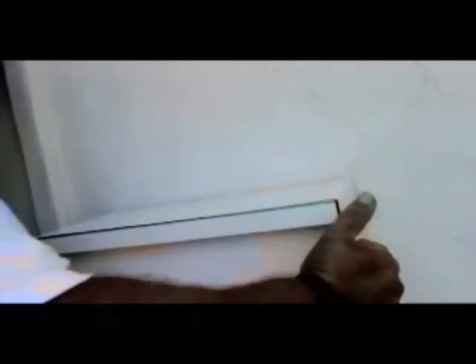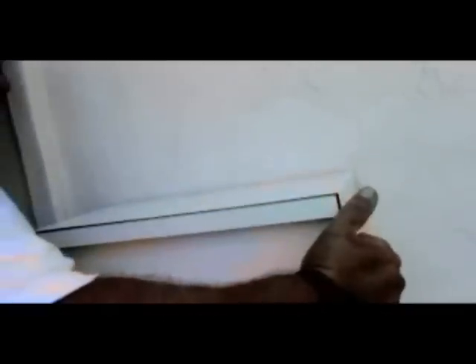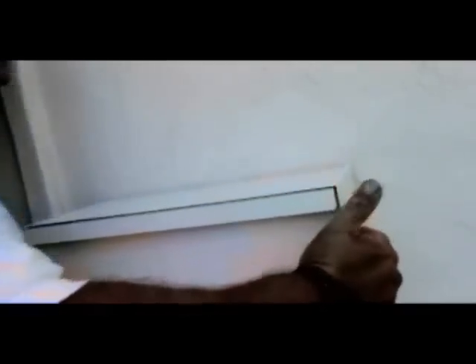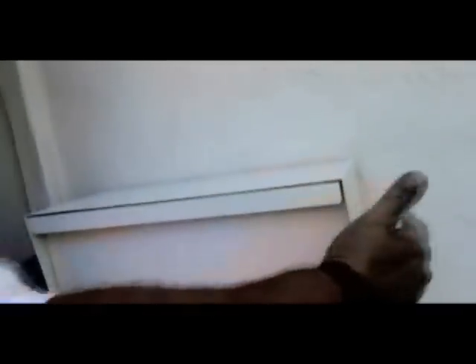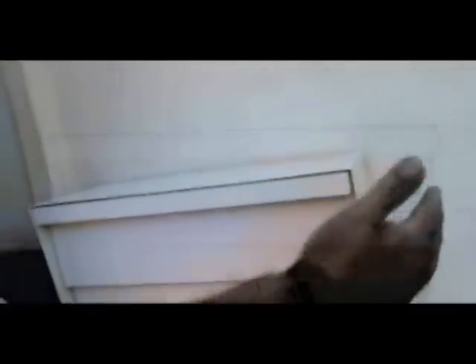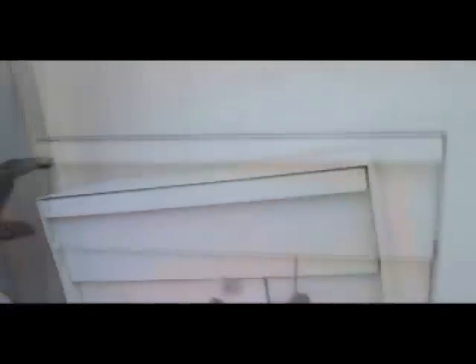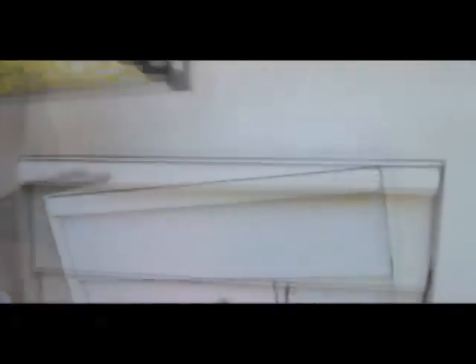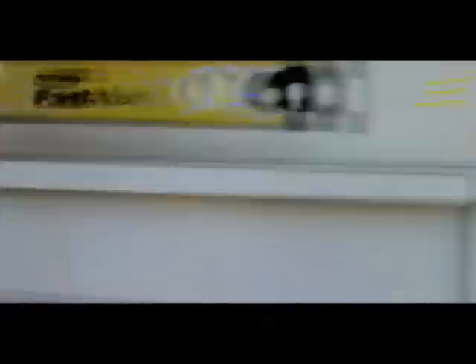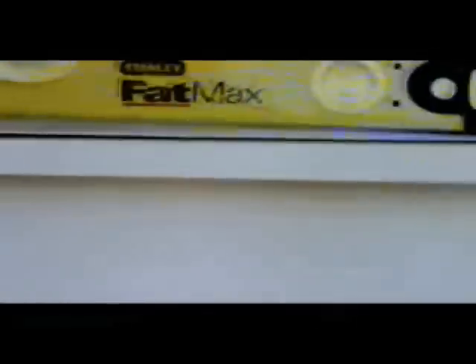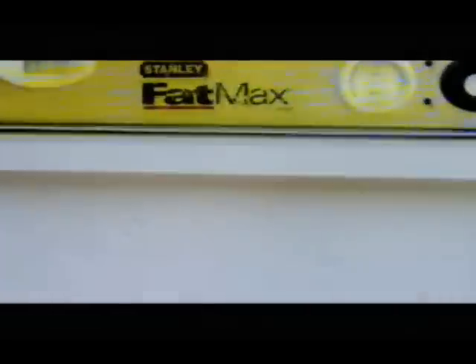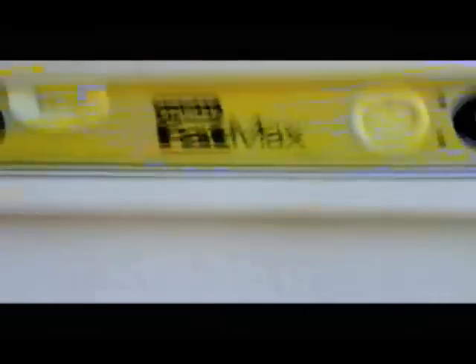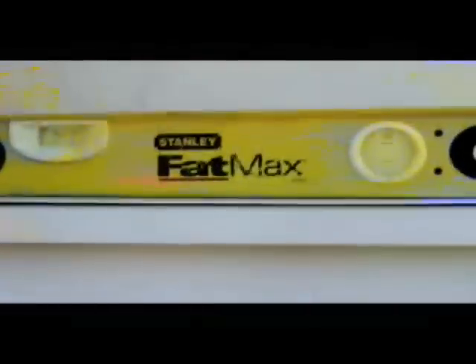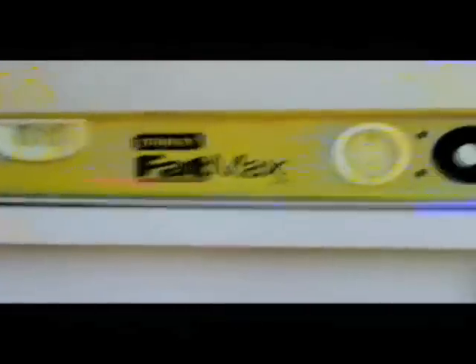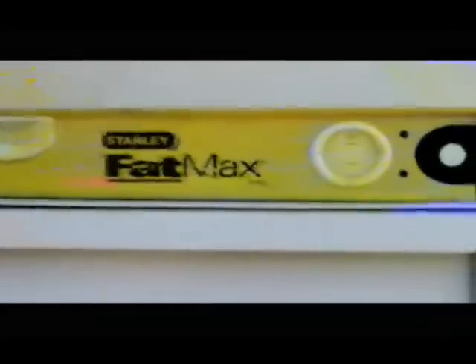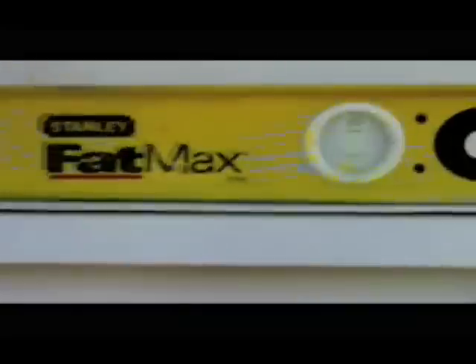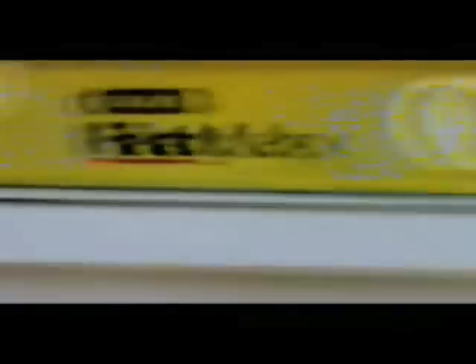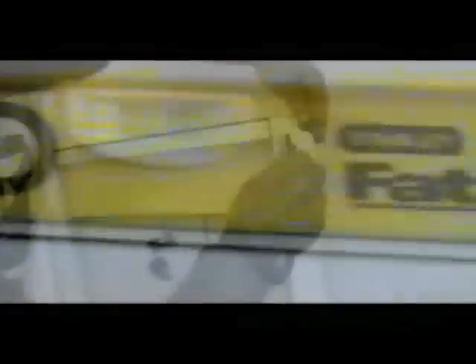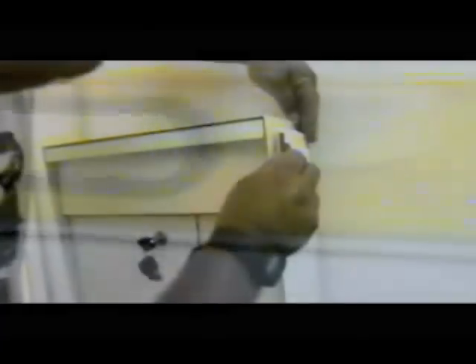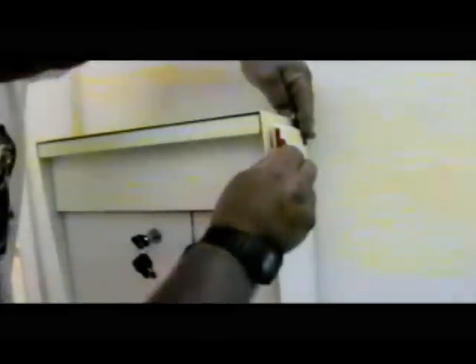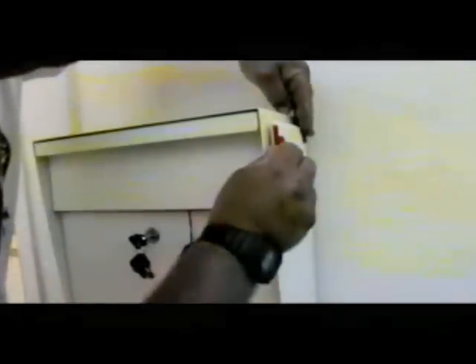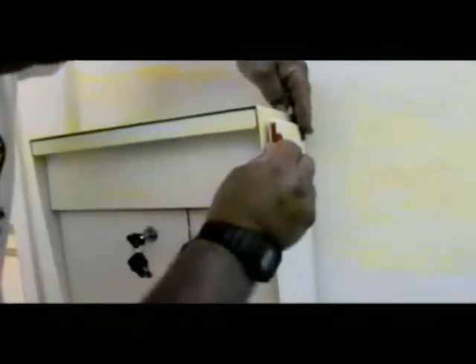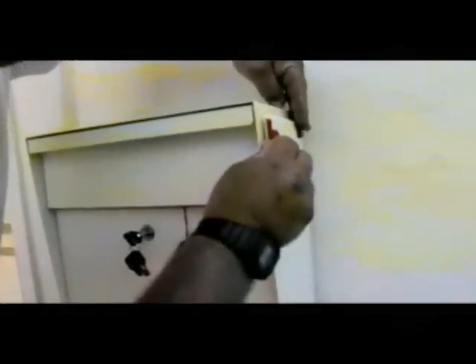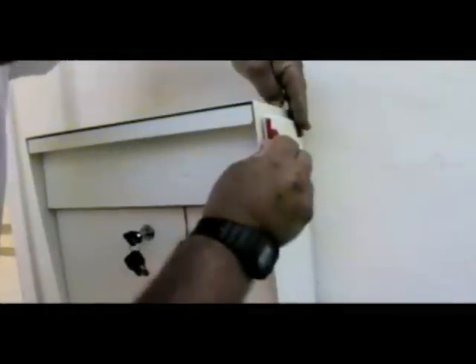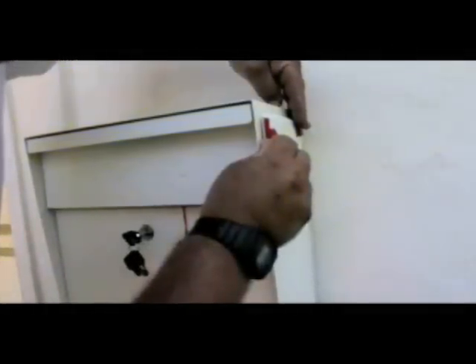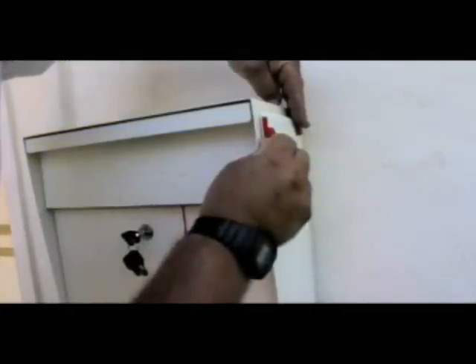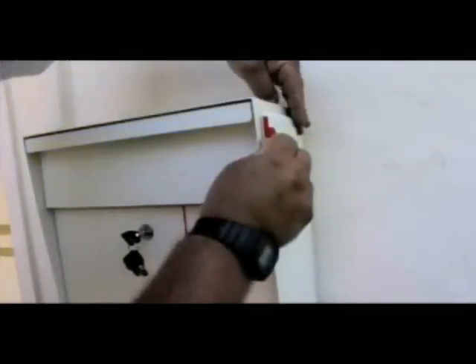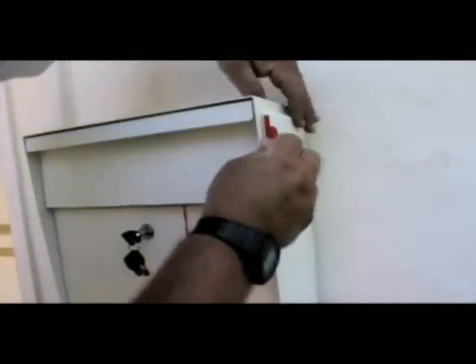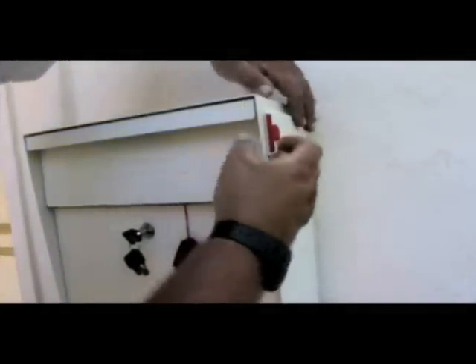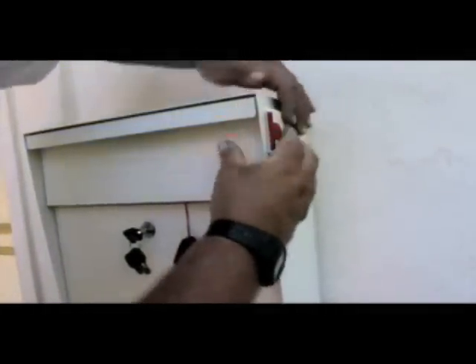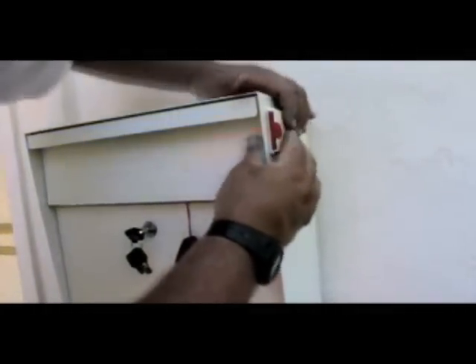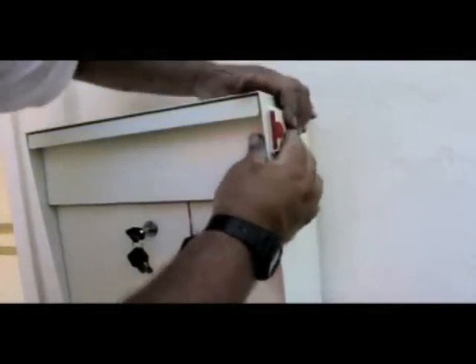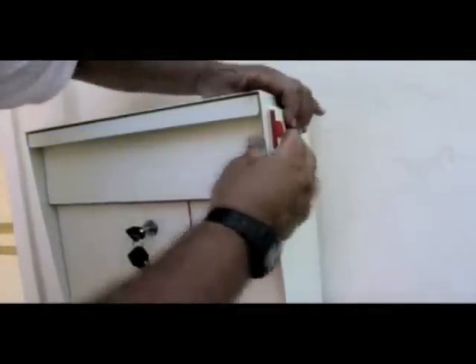Slide the wall unit onto the bracket and then check that the box is level. Now use this time to apply the carrier flag to the side of the unit by removing the backing of the double sided adhesive.